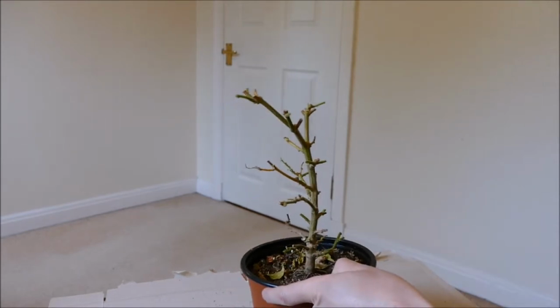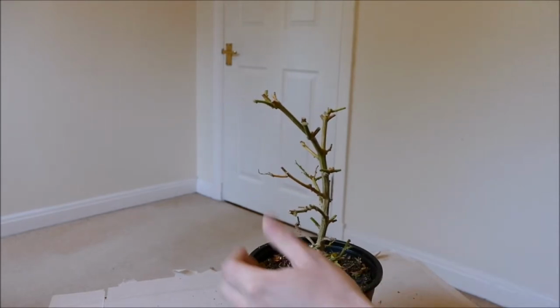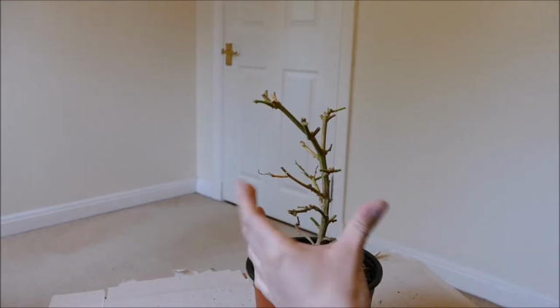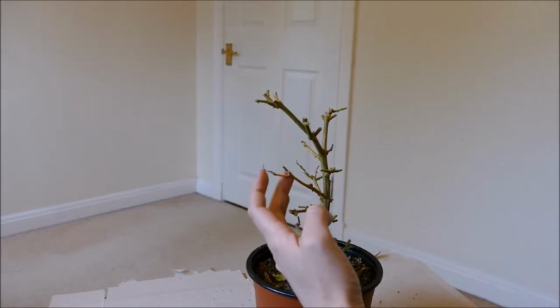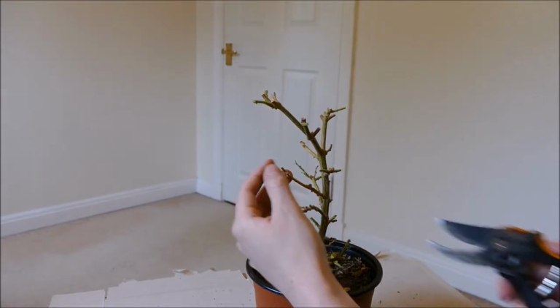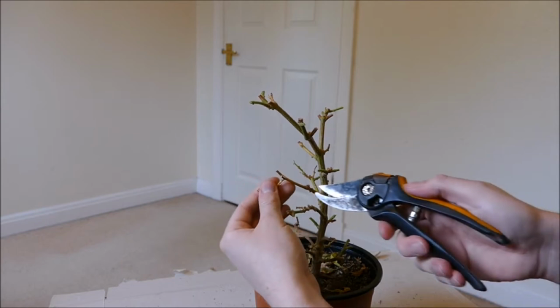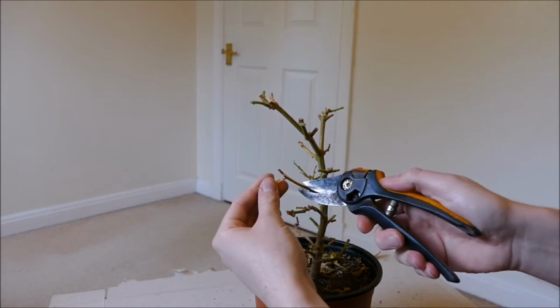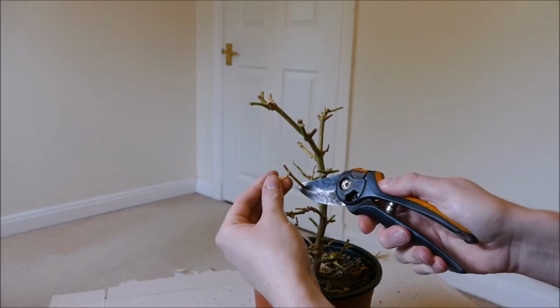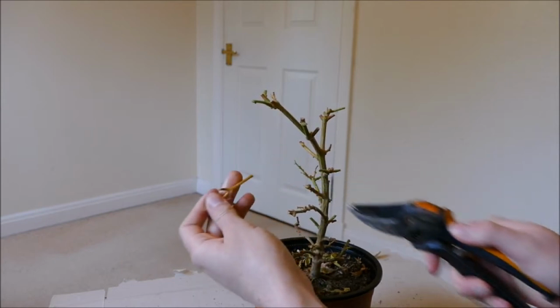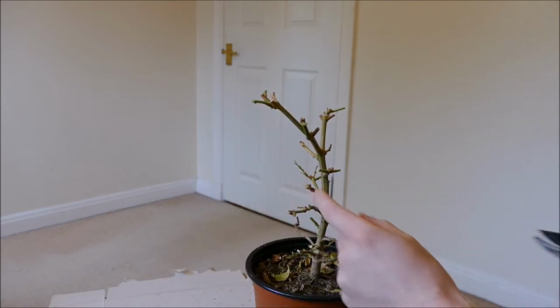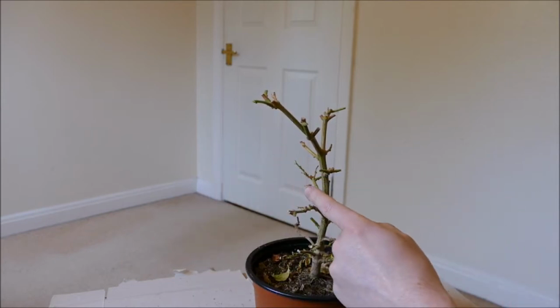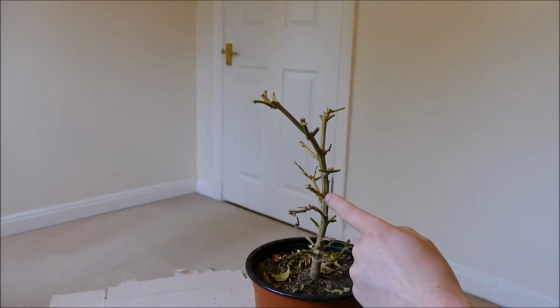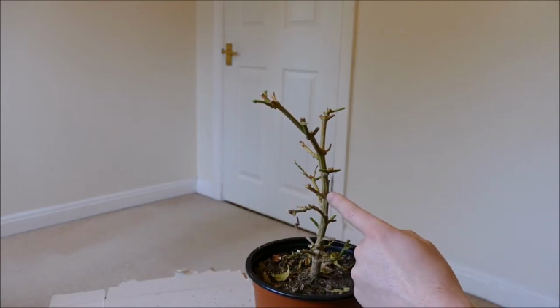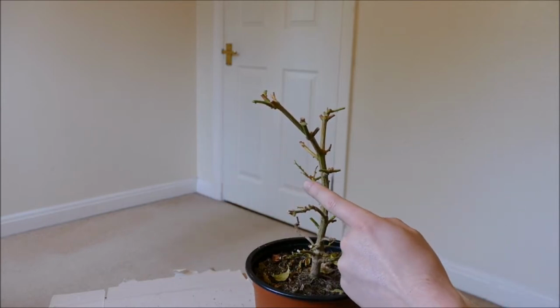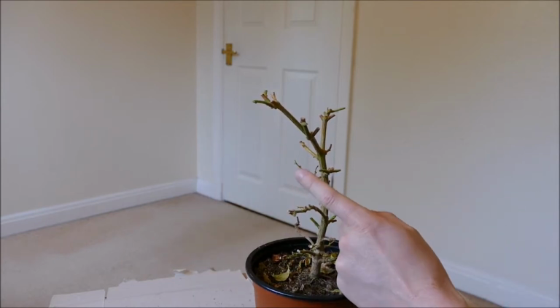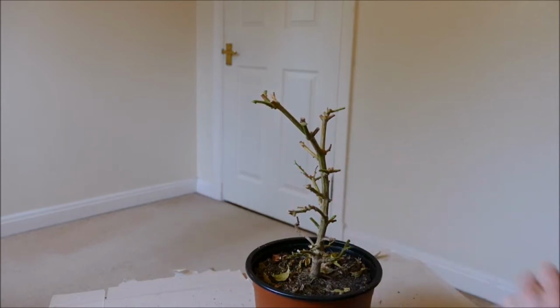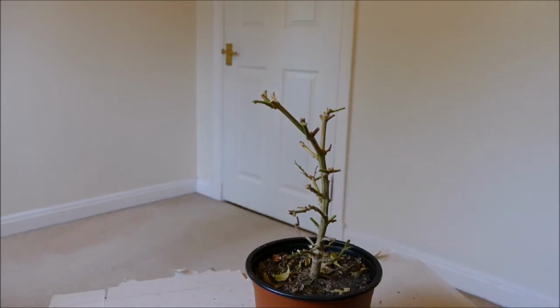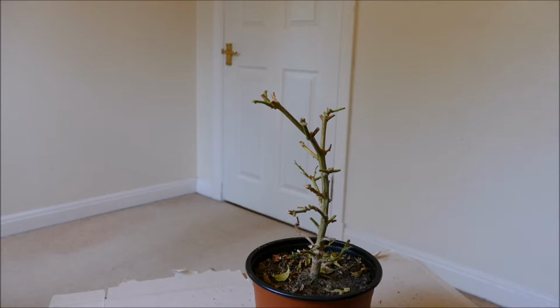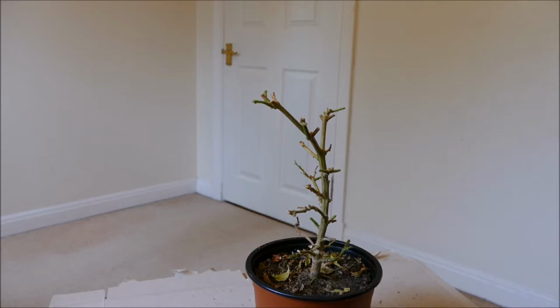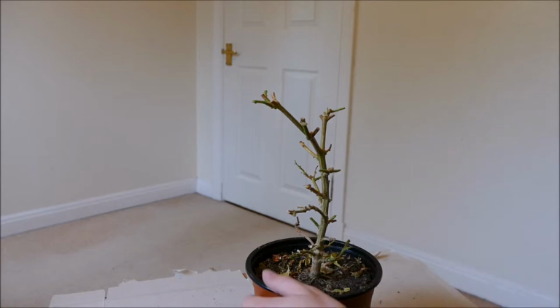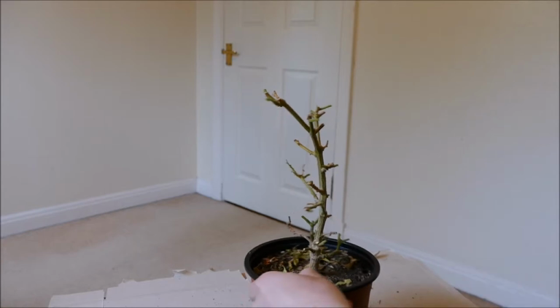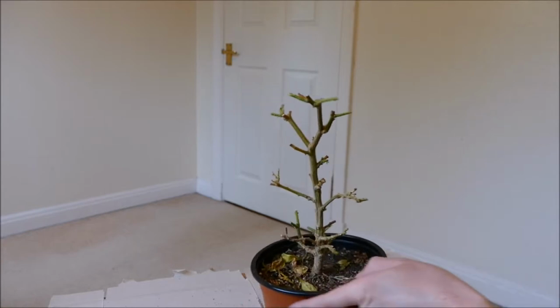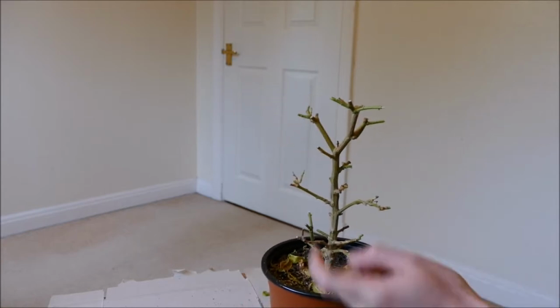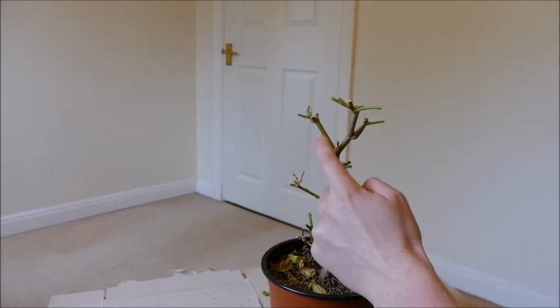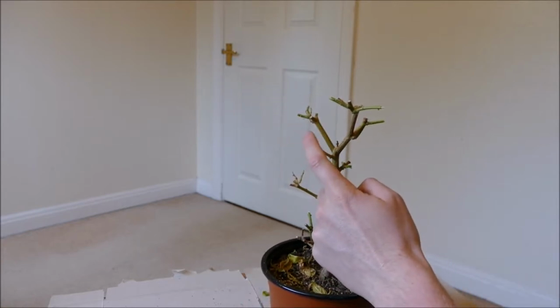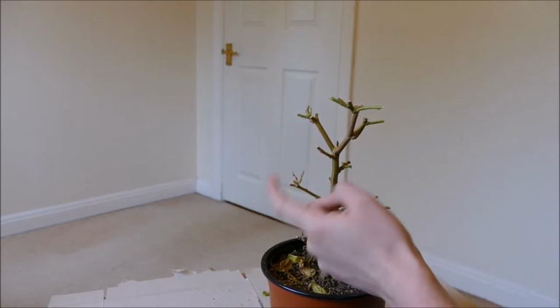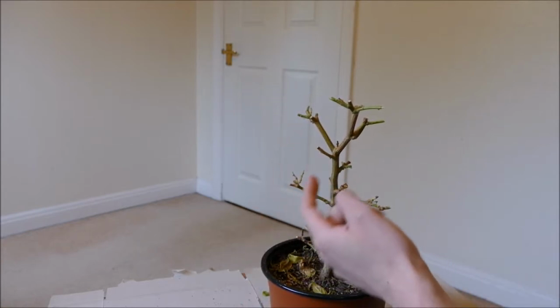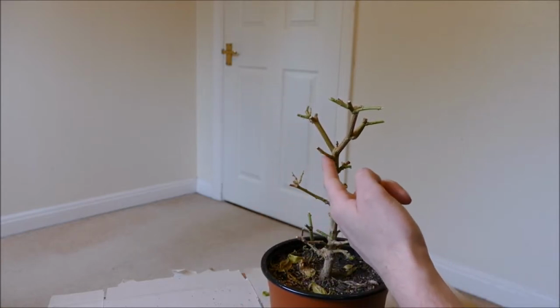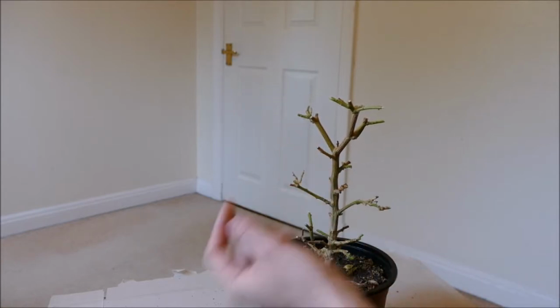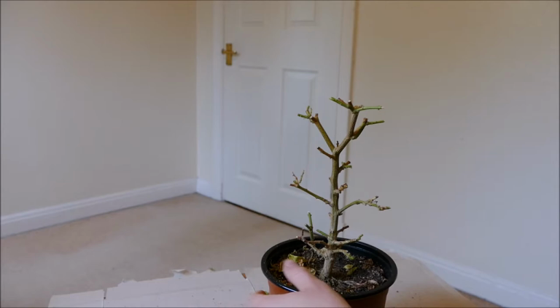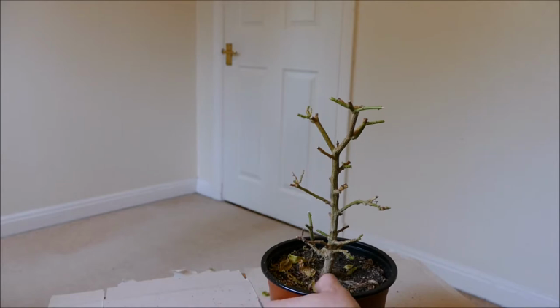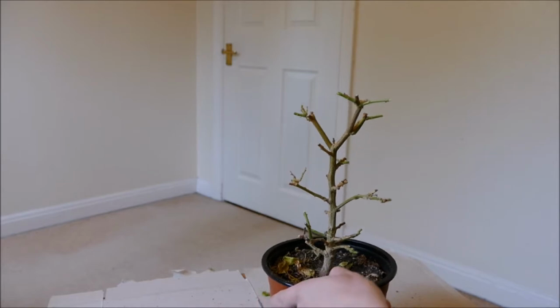I can see here there are a couple of branches which have died. This one's died — I think it's probably dead all the way back to the main stem — but I'm going to leave it just in case it decides to re-sprout. This one's the same; I think it's dead, but I'll leave it and see if it re-sprouts.